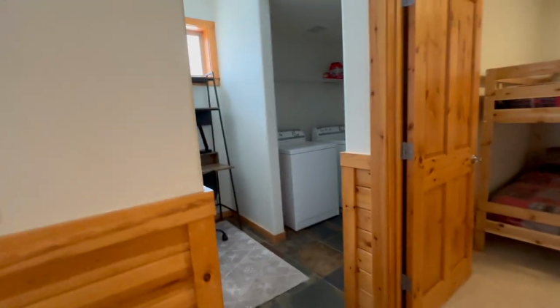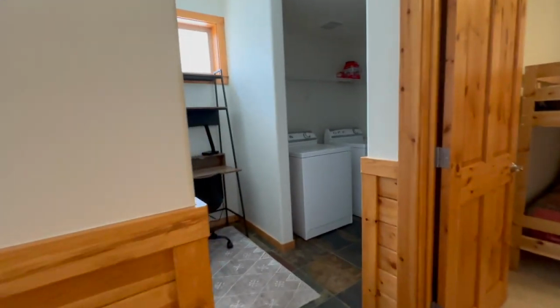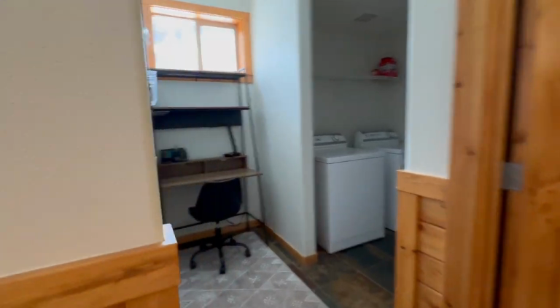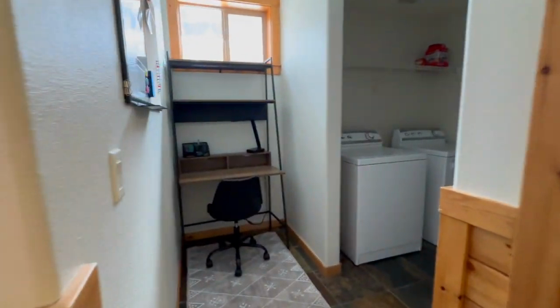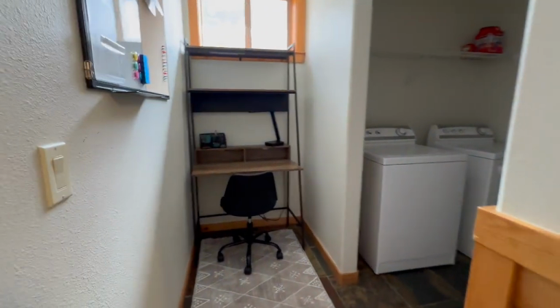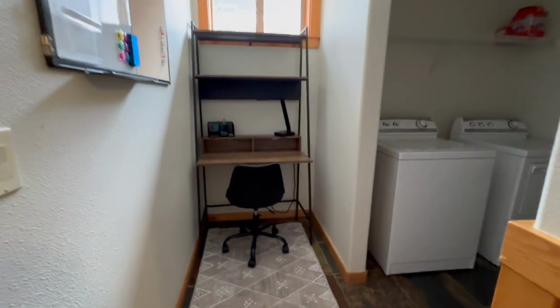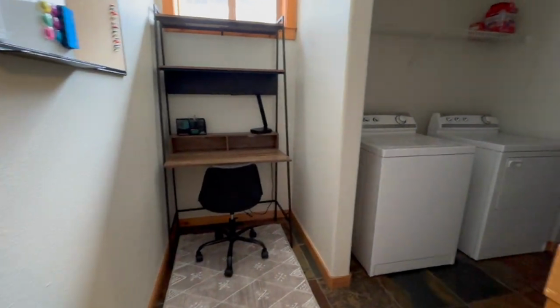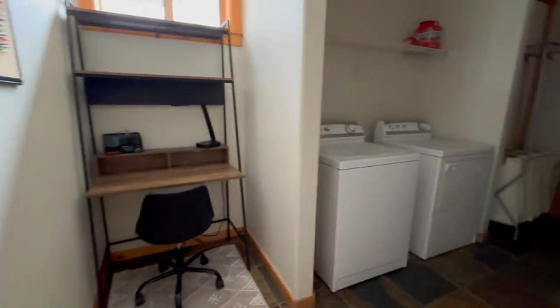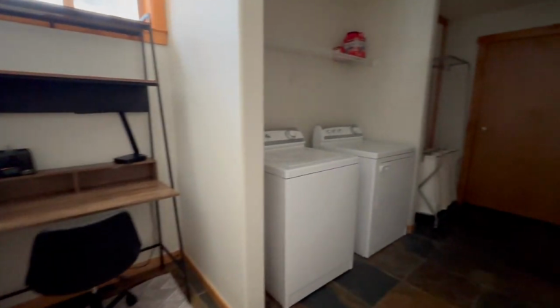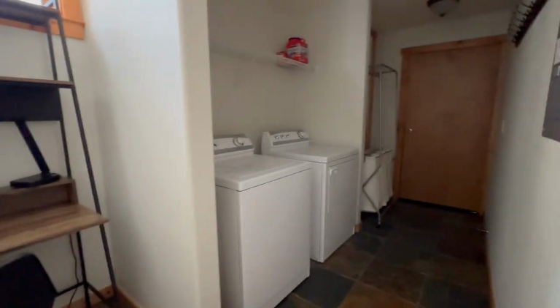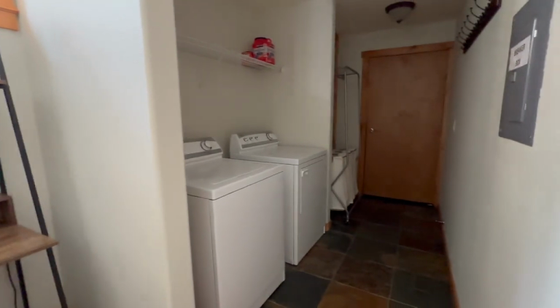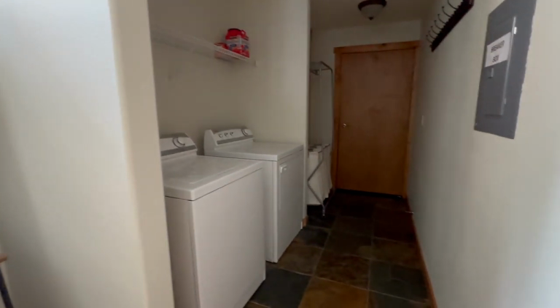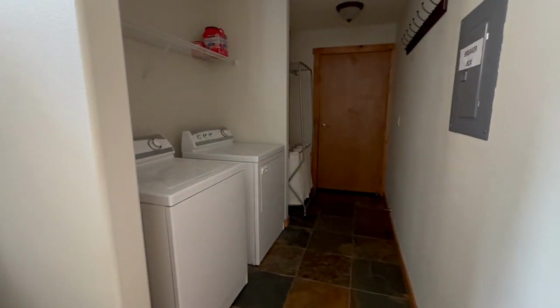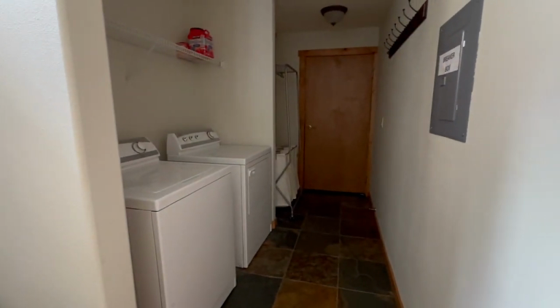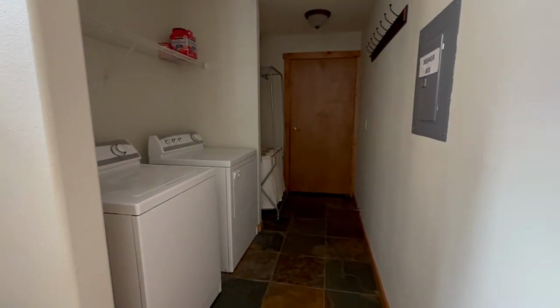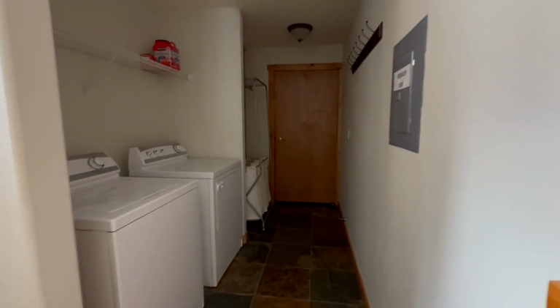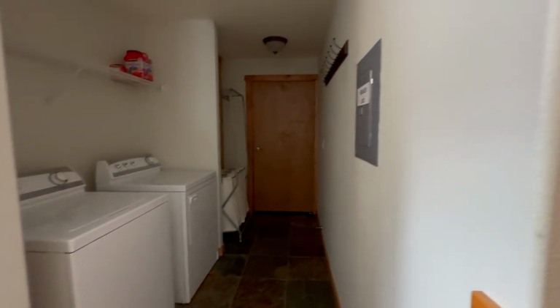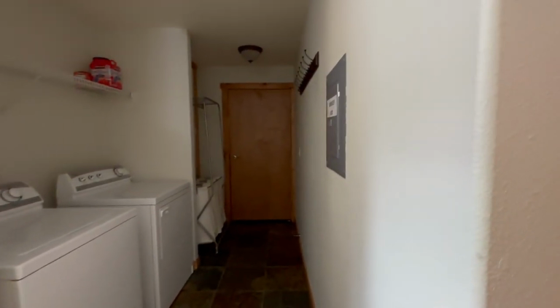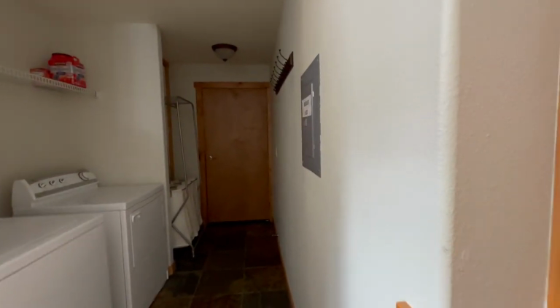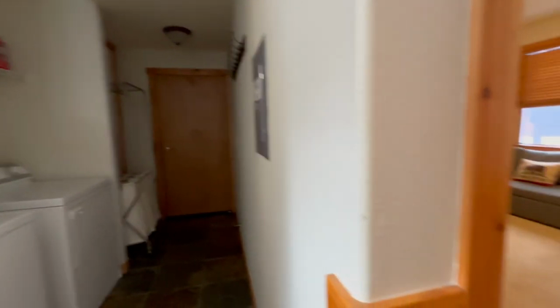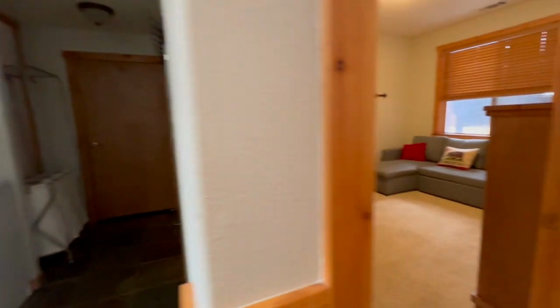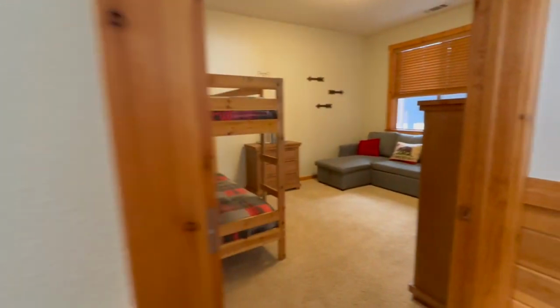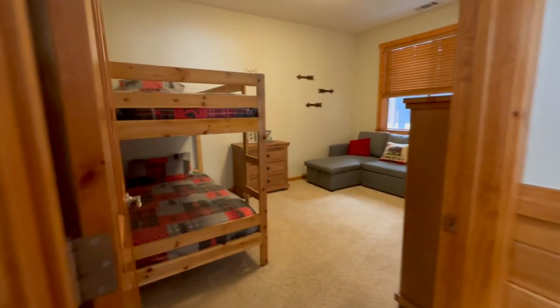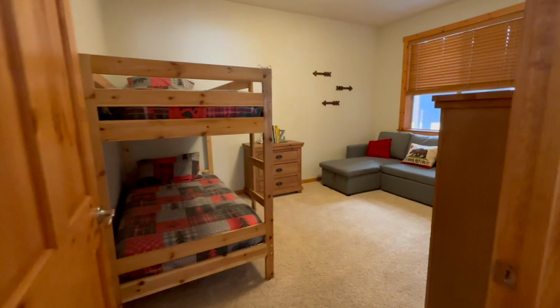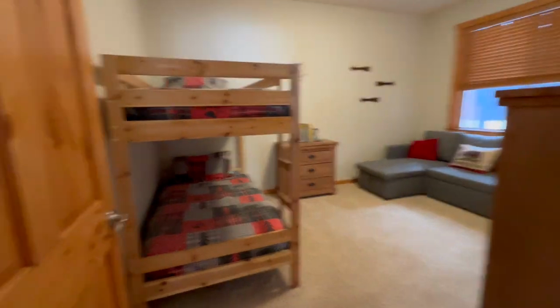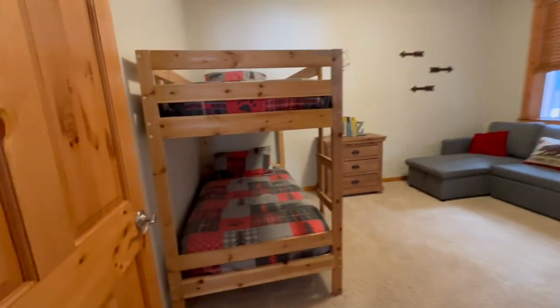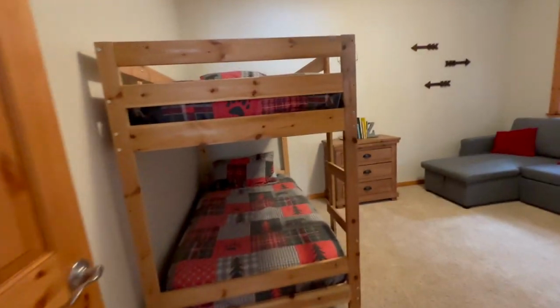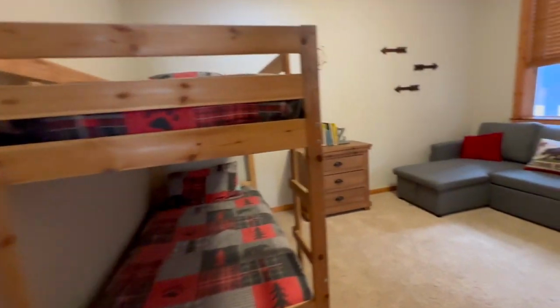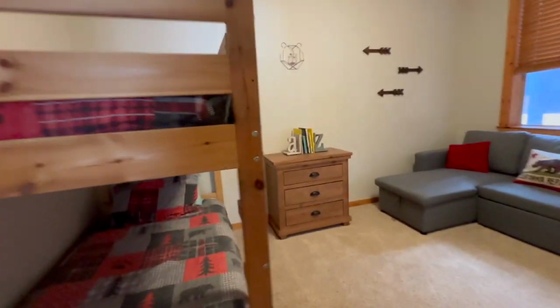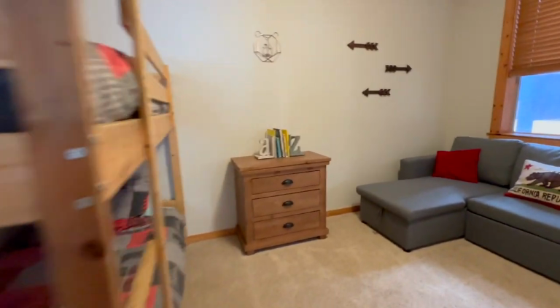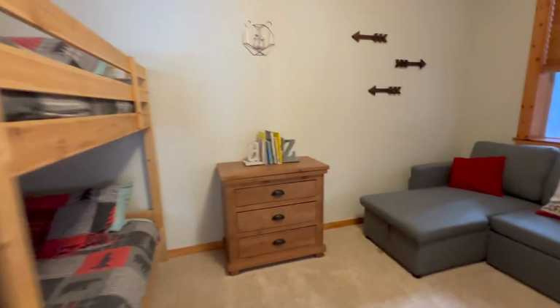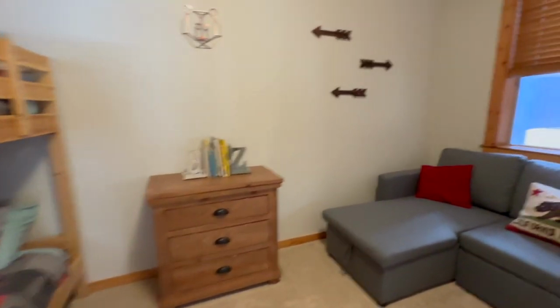Over here there's a little office working nook, the laundry, and that is the door into a single car garage. It does come with an attached garage, which is great.